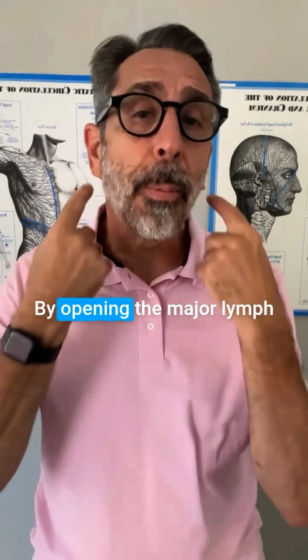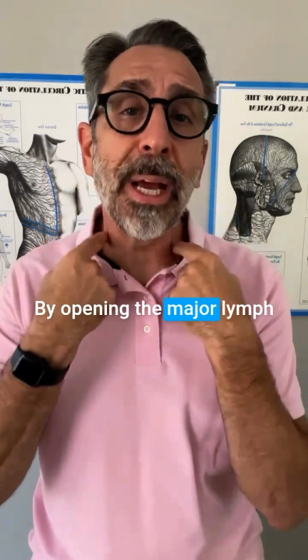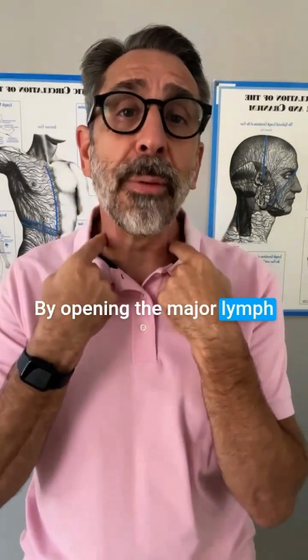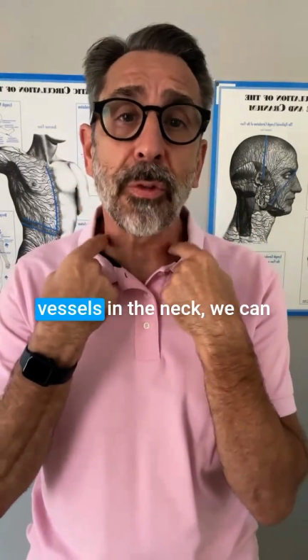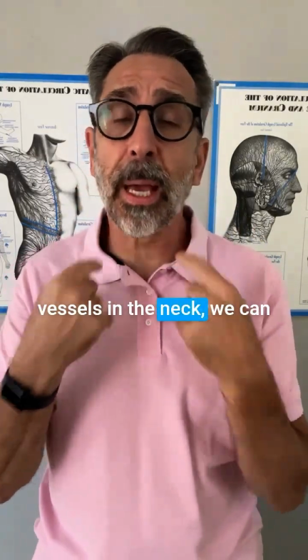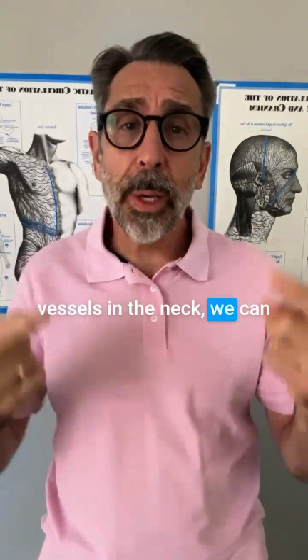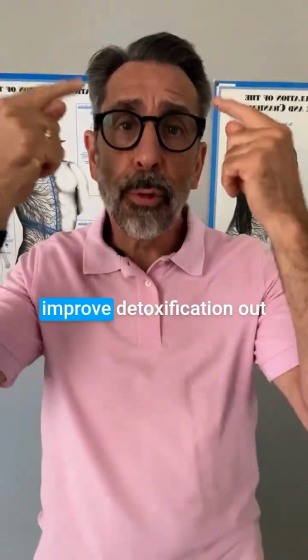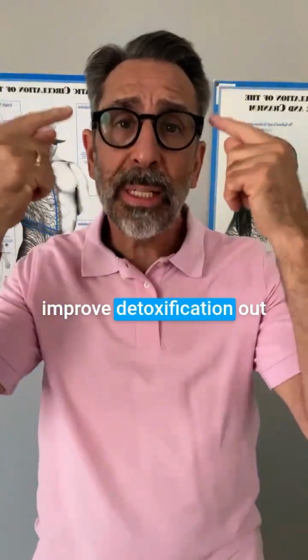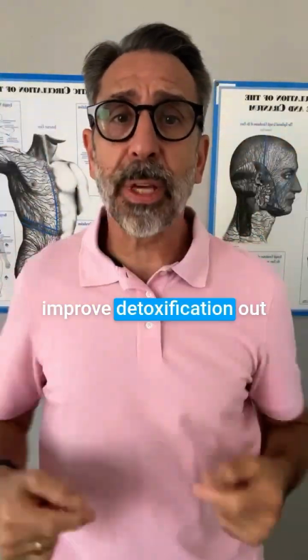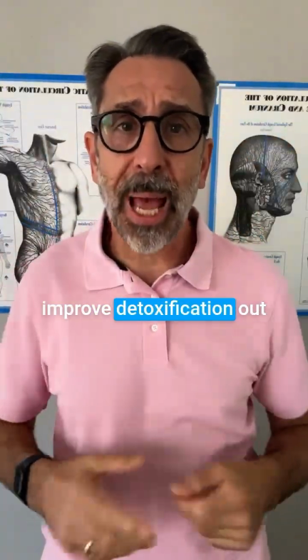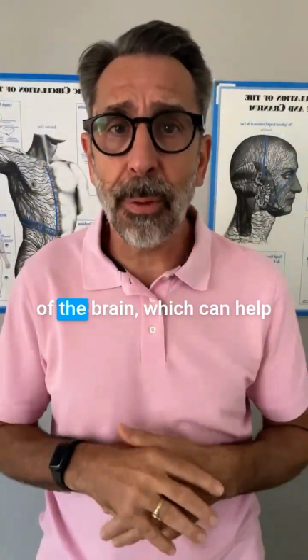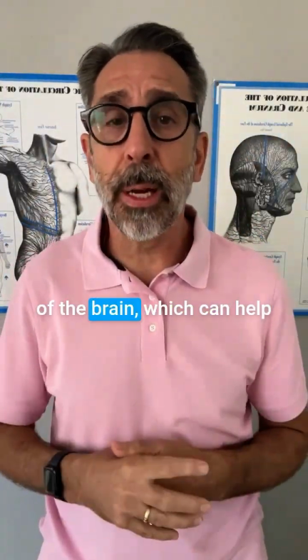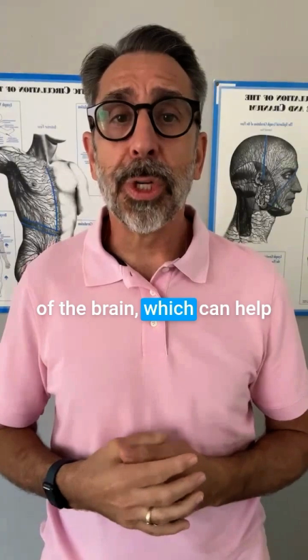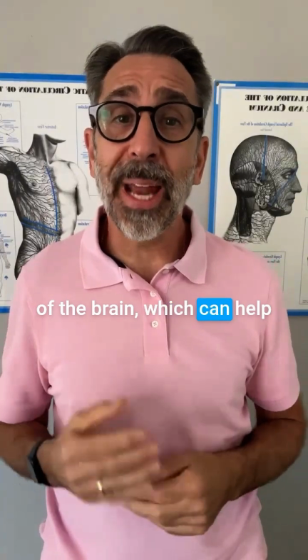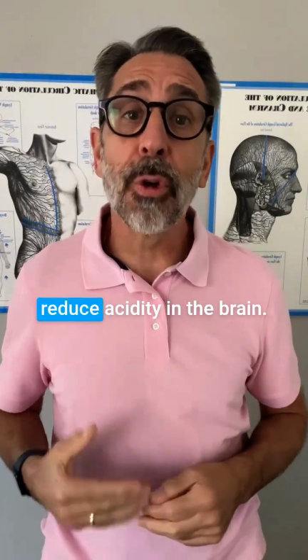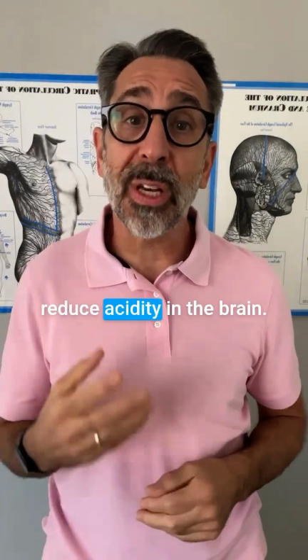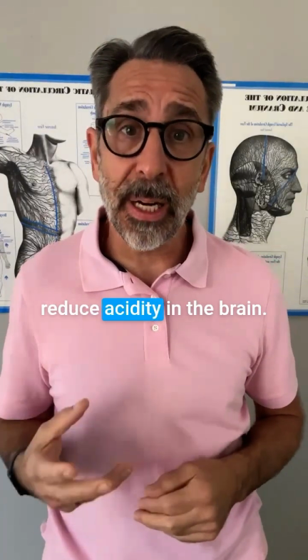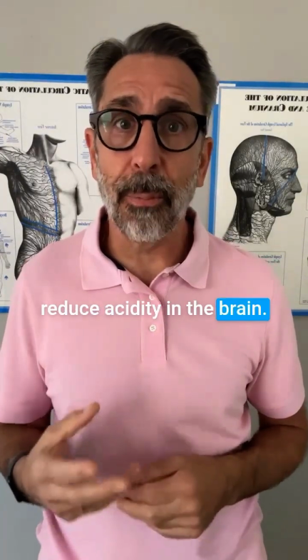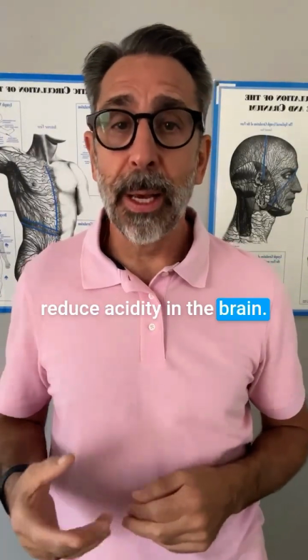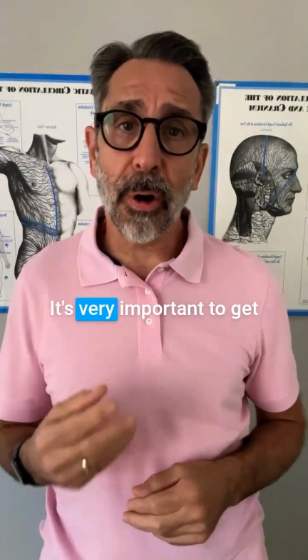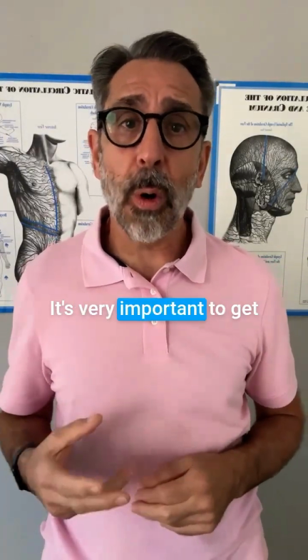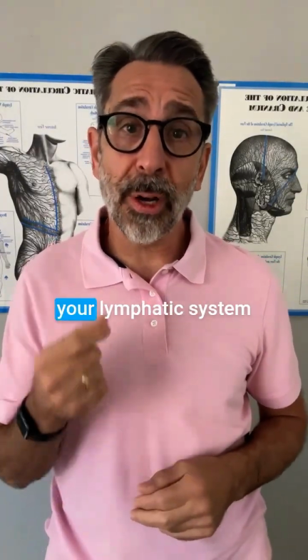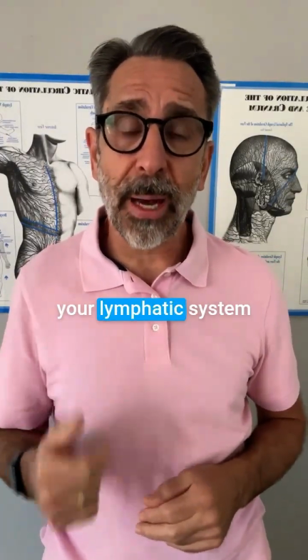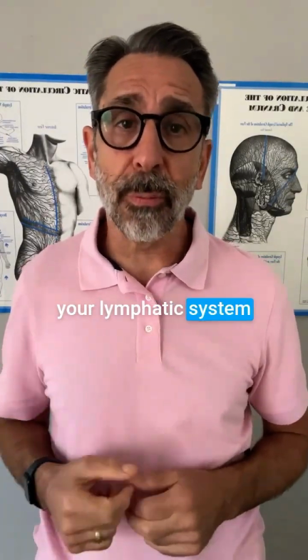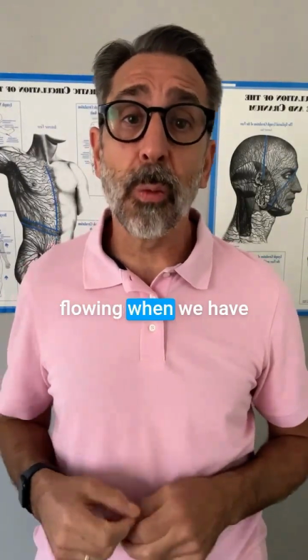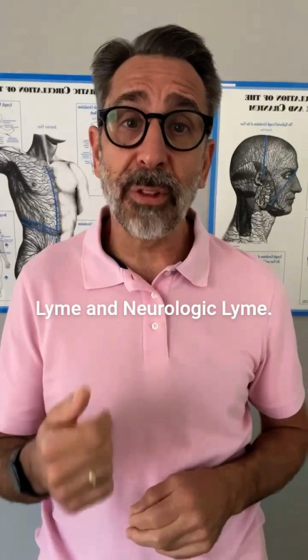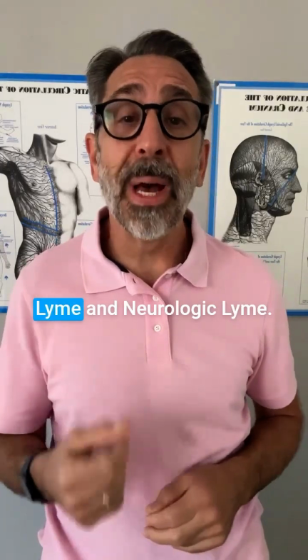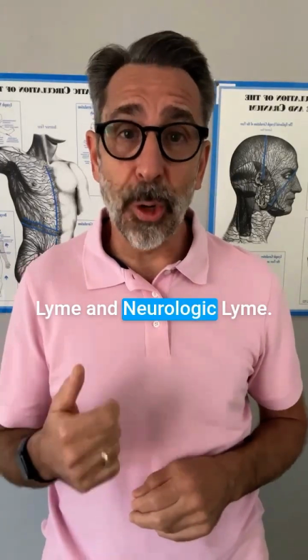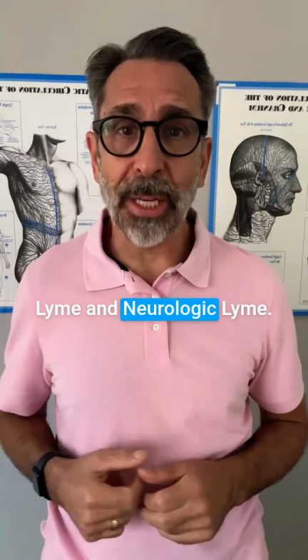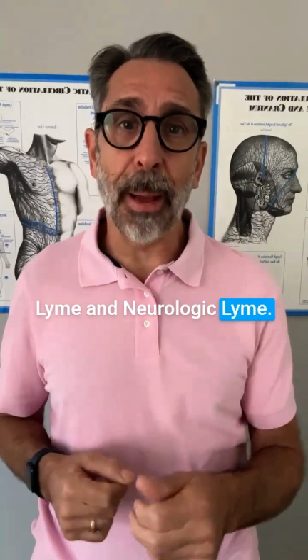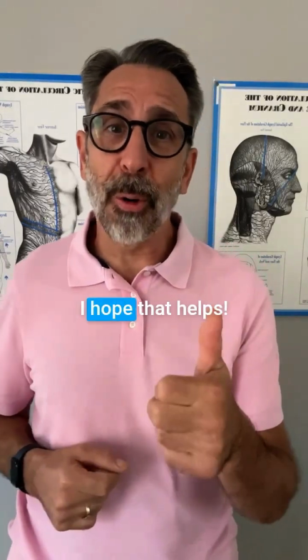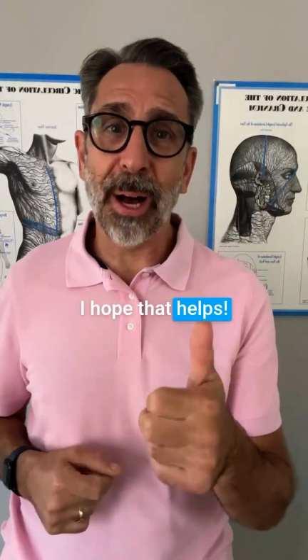By opening up the major lymph vessels in the neck, we can improve detoxification out of the brain, which can help reduce acidity in the brain. It's very important to get your lymphatic system flowing when we have Lyme and neurologic Lyme. I hope that helps.